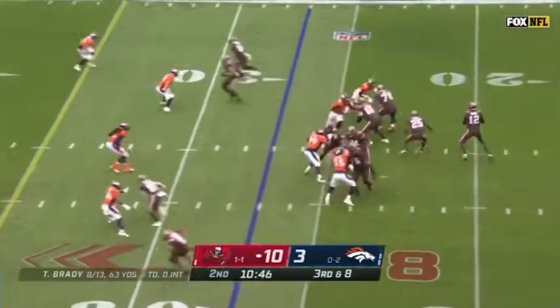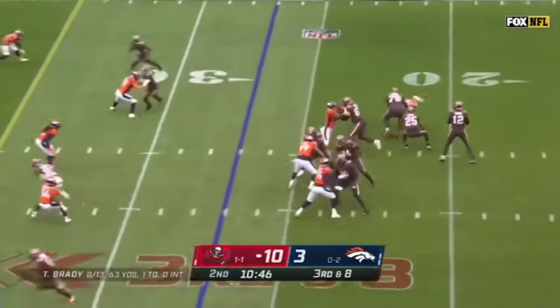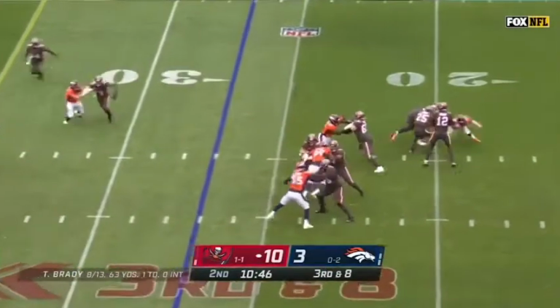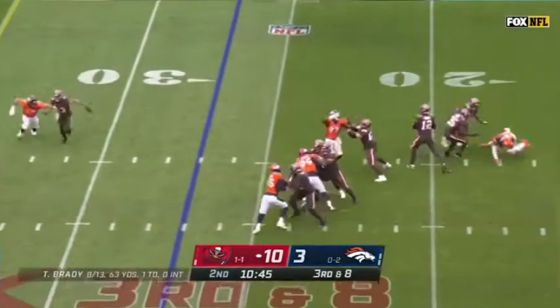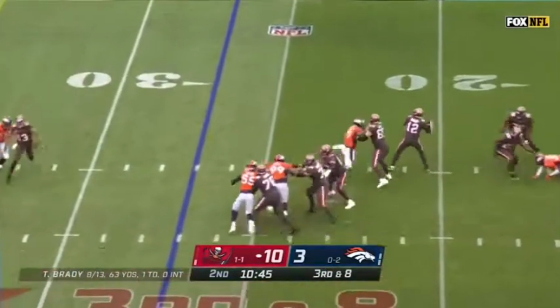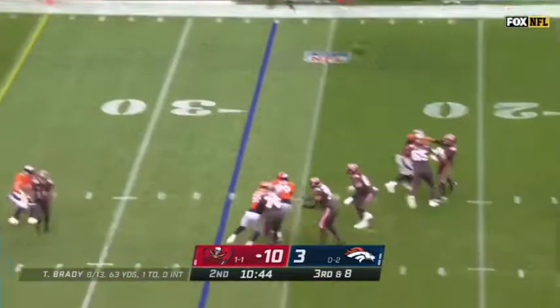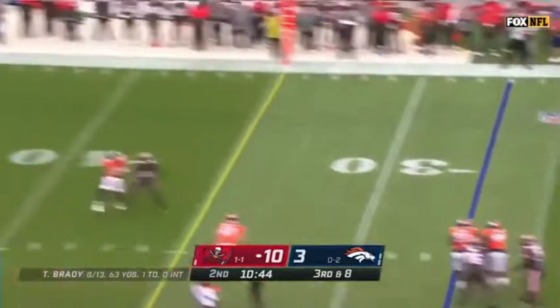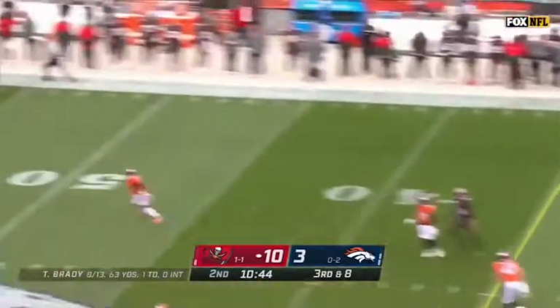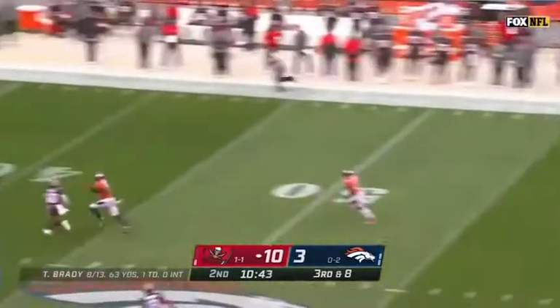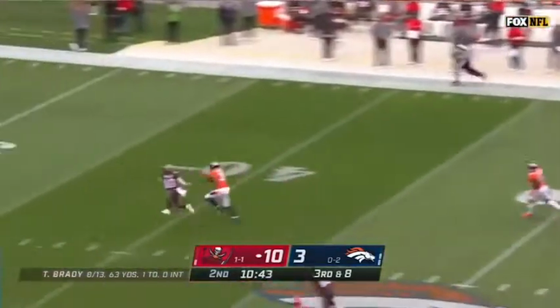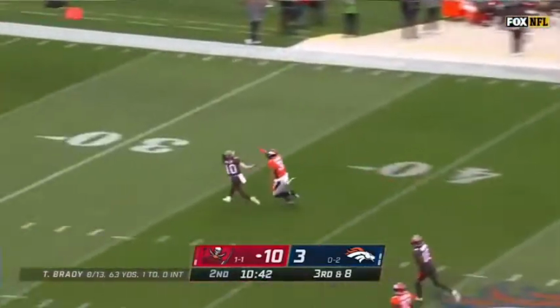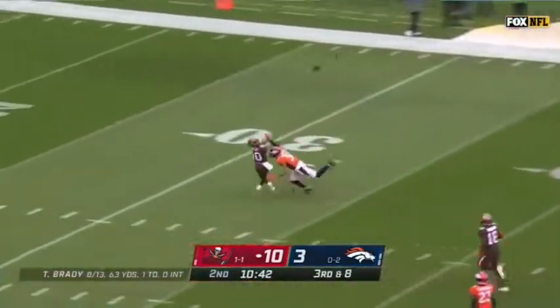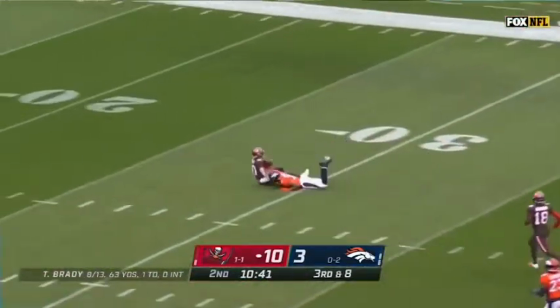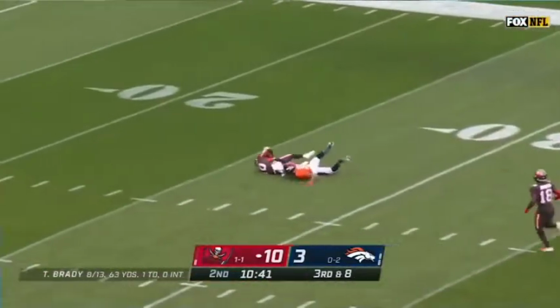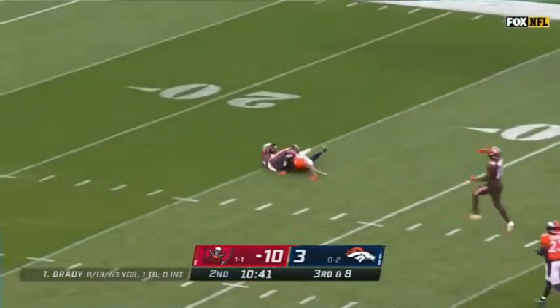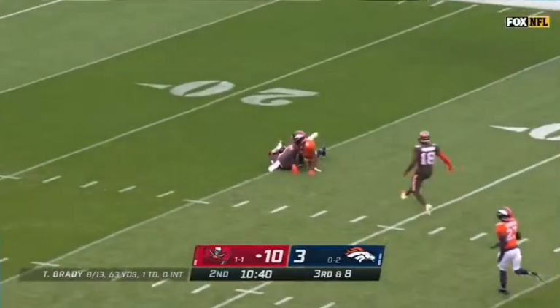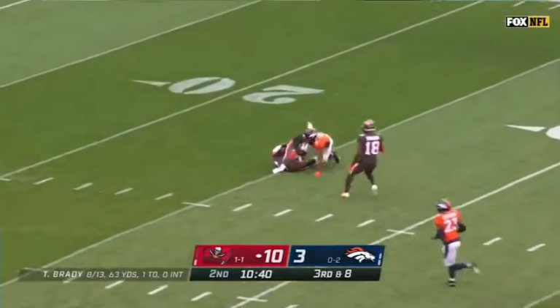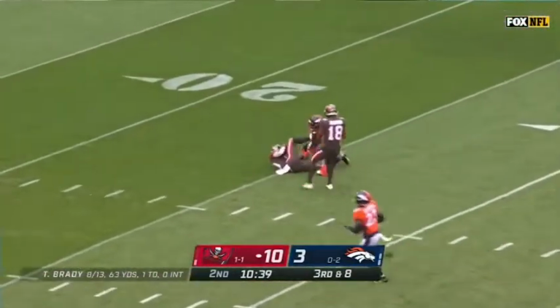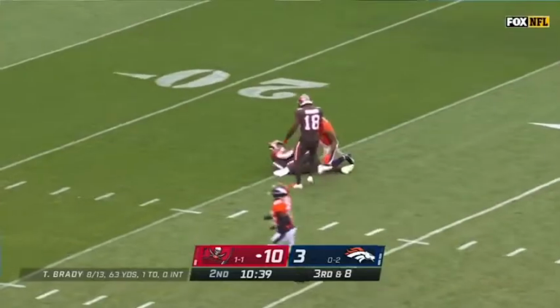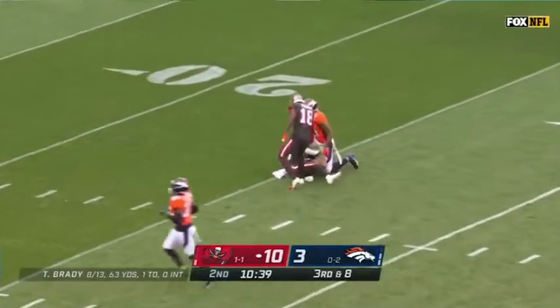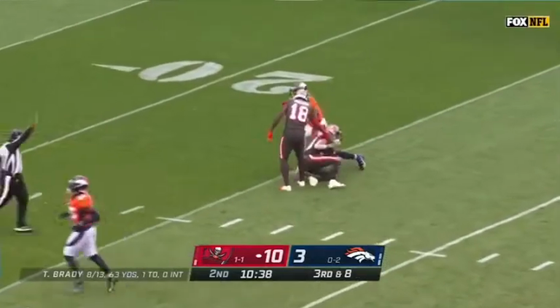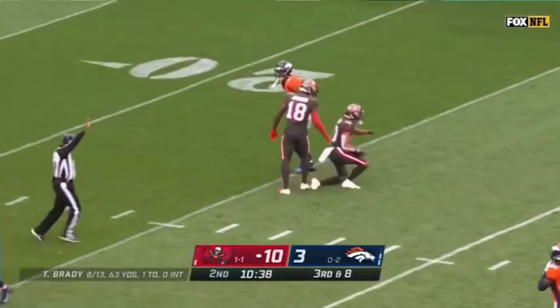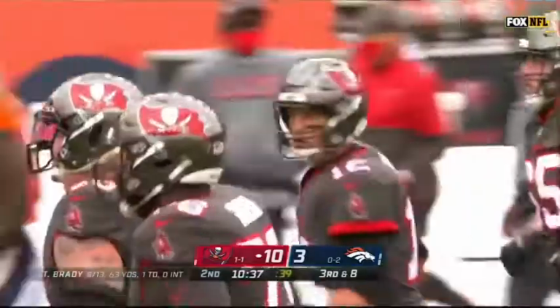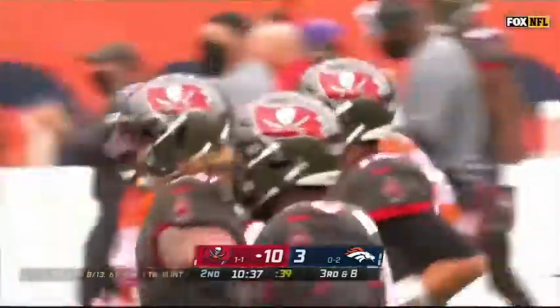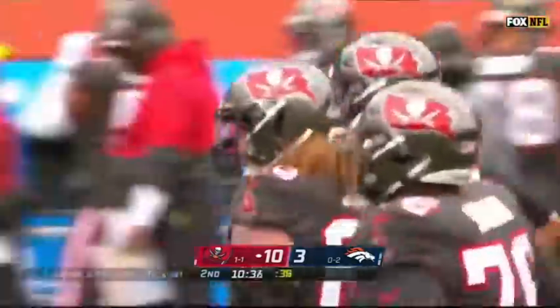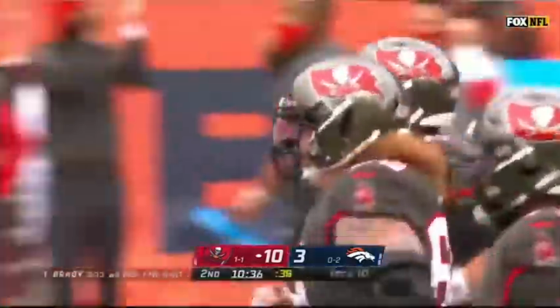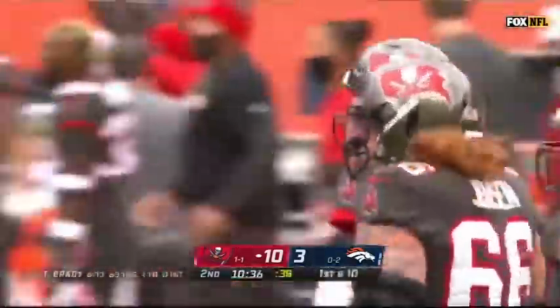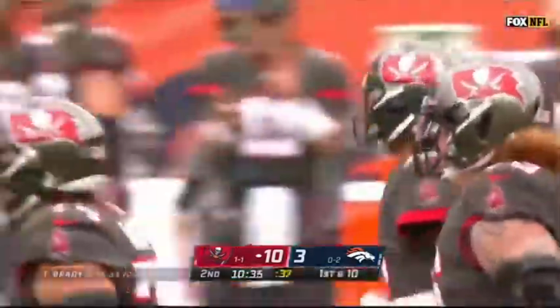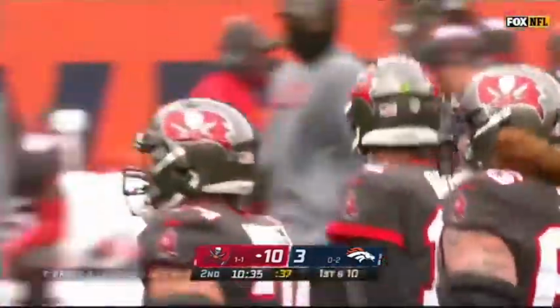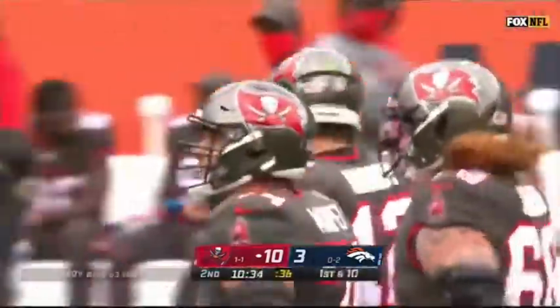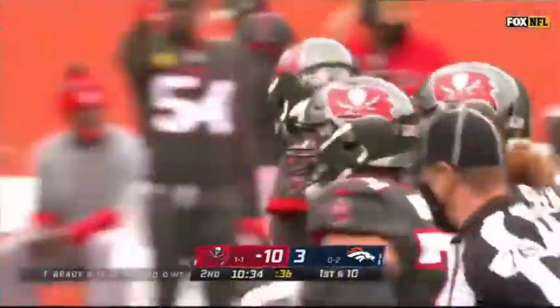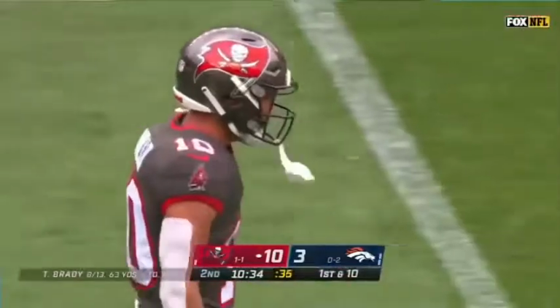Third down. Brady lofting it — Scottie Miller's the target, and Scottie Miller's got it inside the 30. Brady, what a catch as he beats the safety, Justin Simmons.